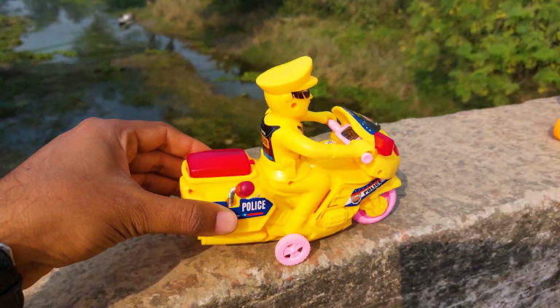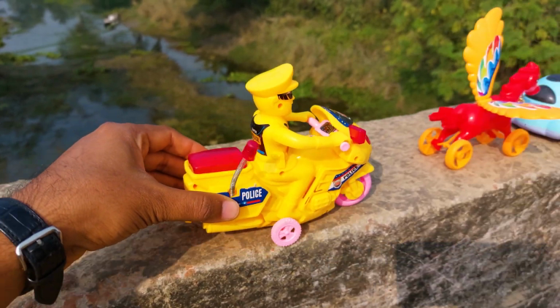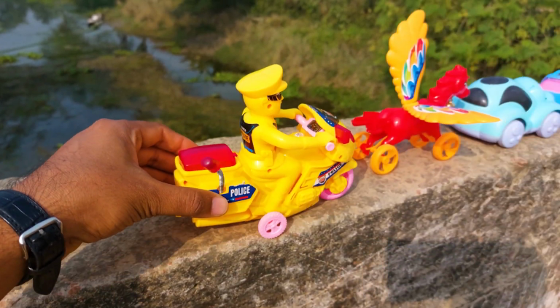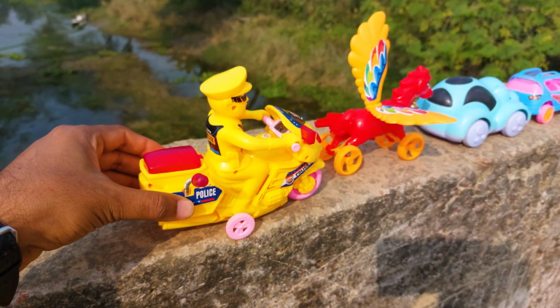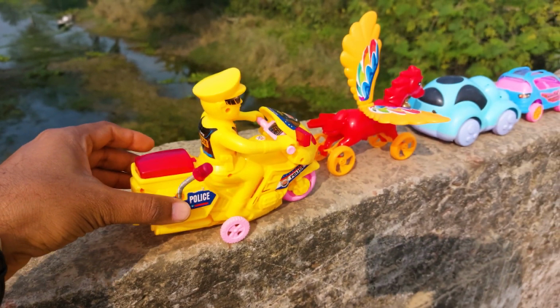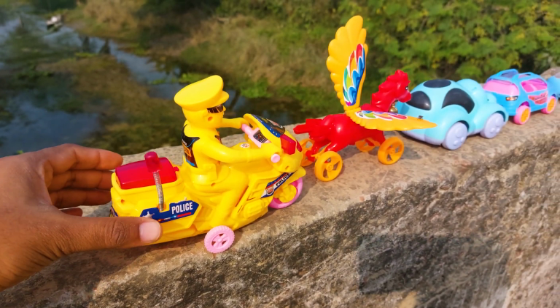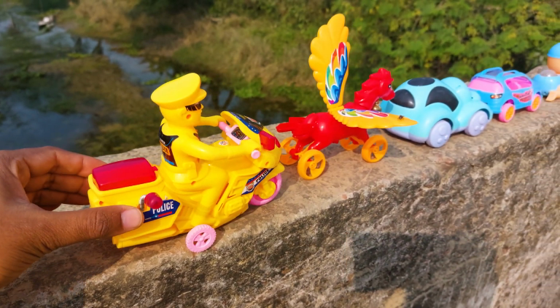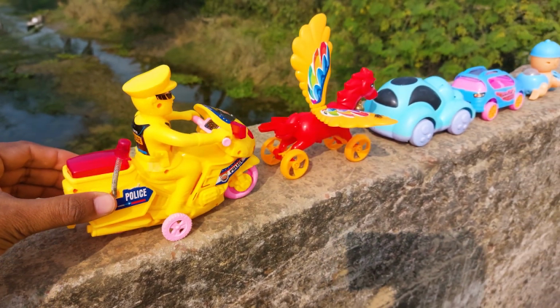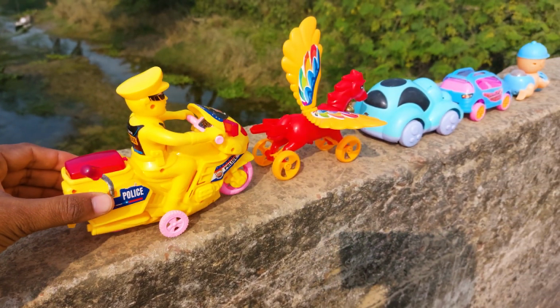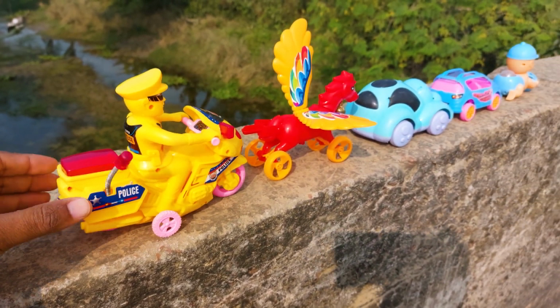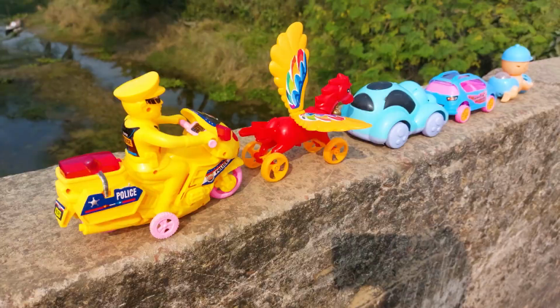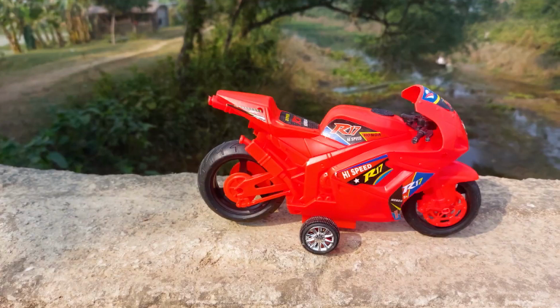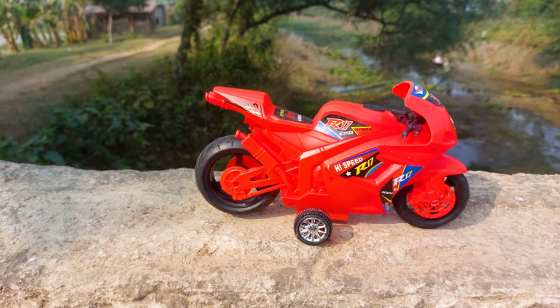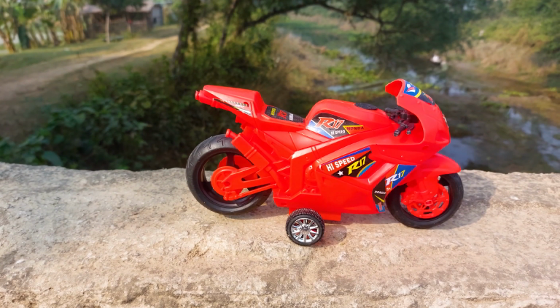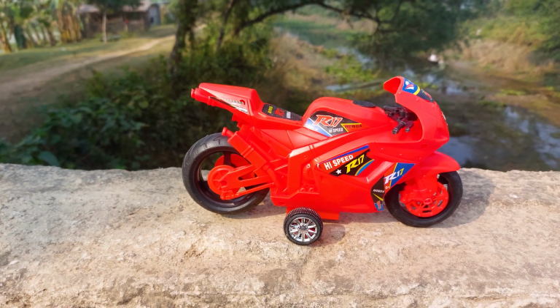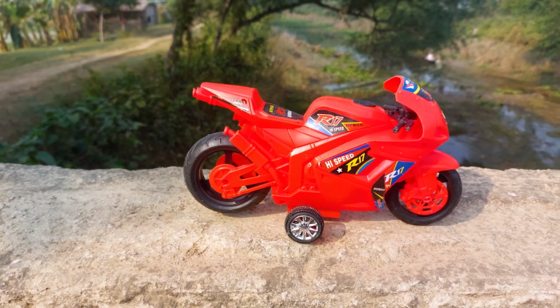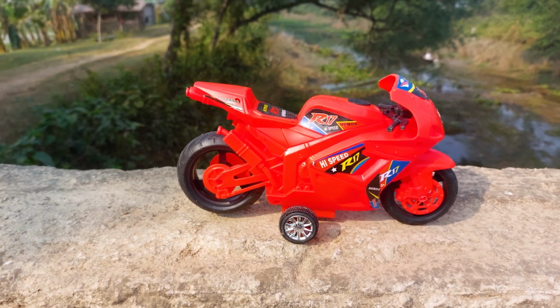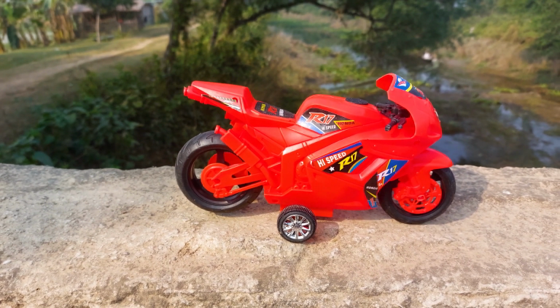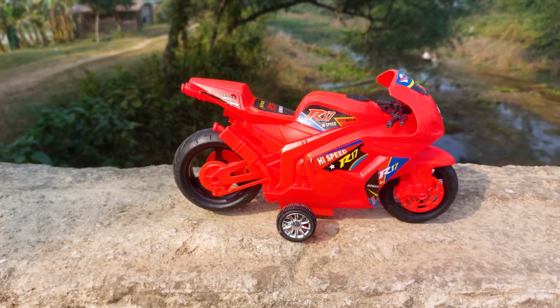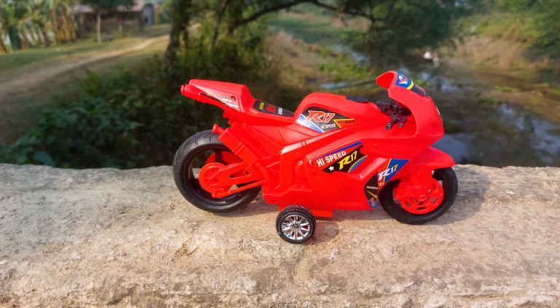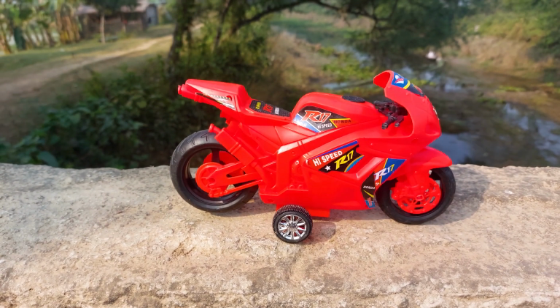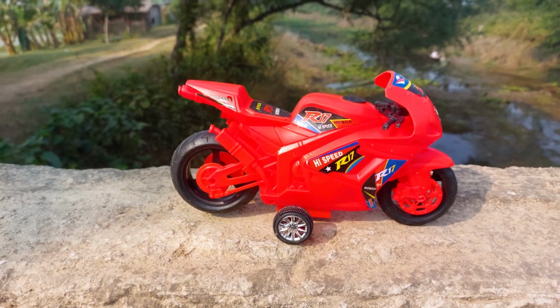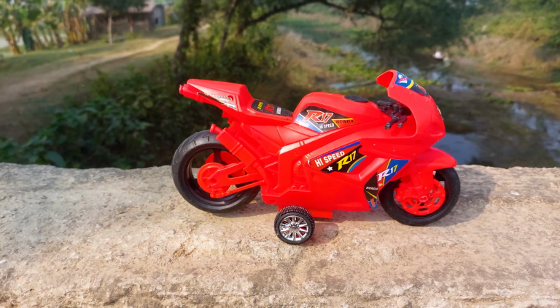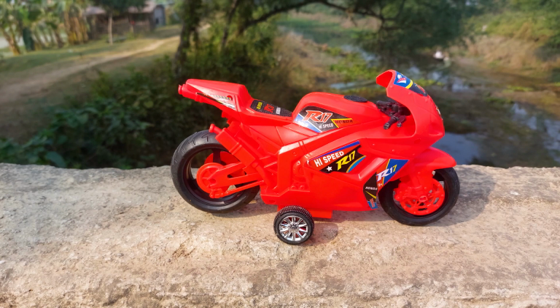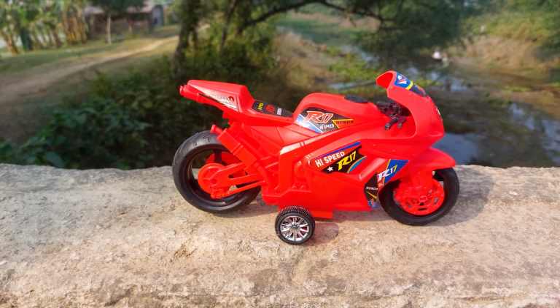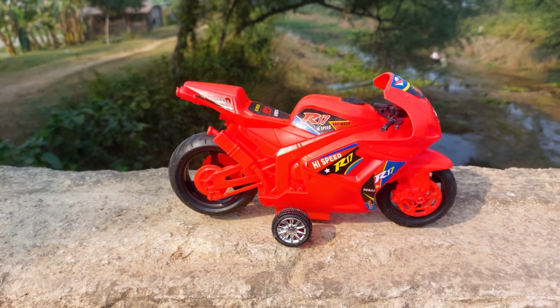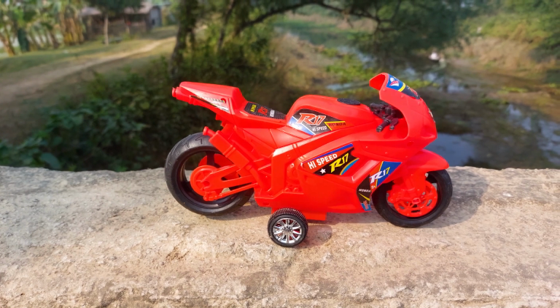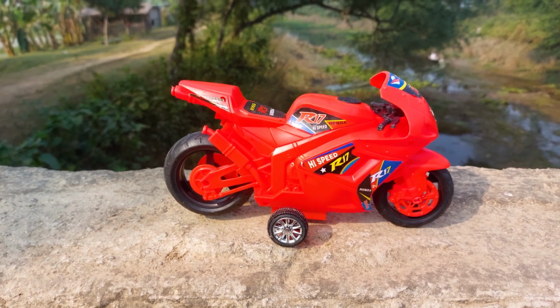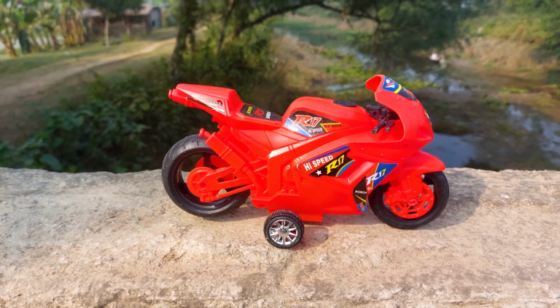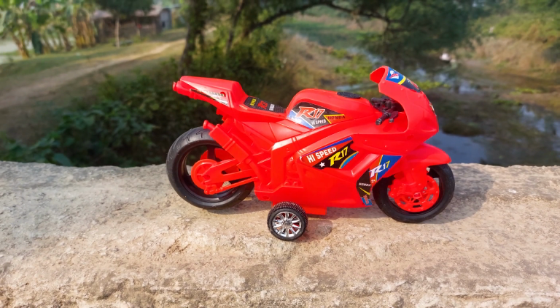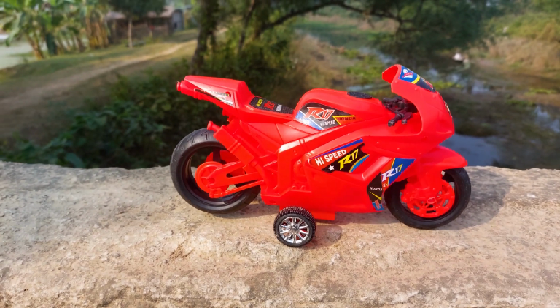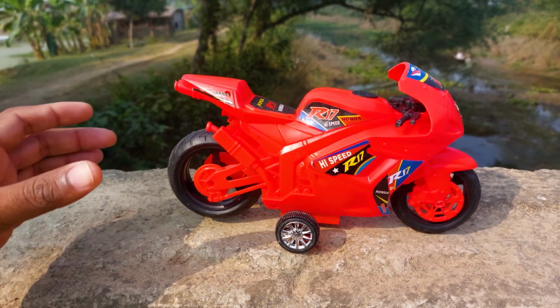I'll park here beside the flying horse. The next one is an R17 high speed bike. This is a red and black combination, and I'll hand drive this one also.